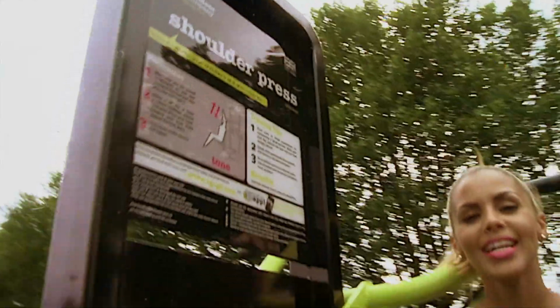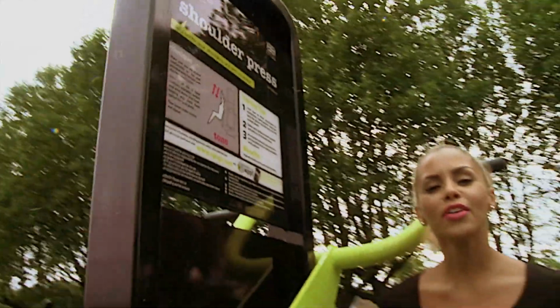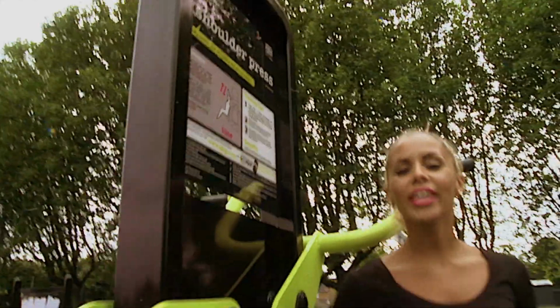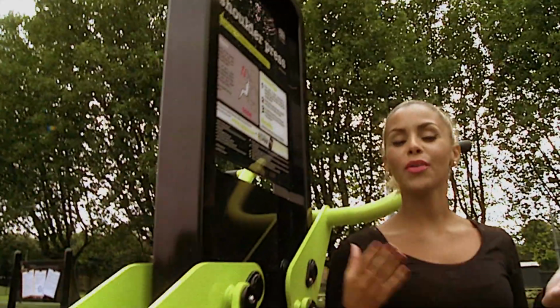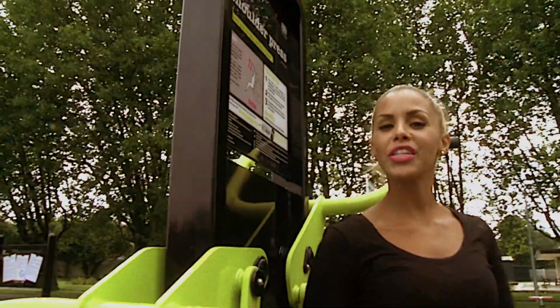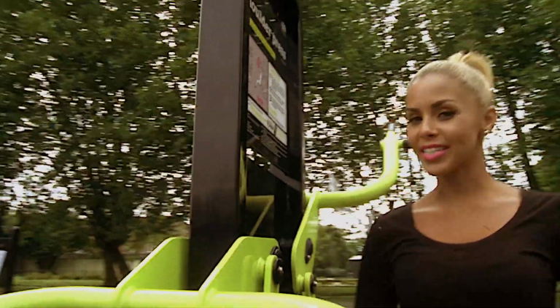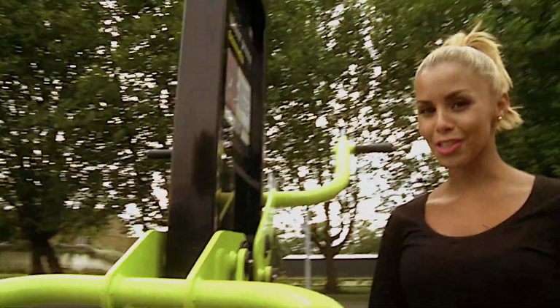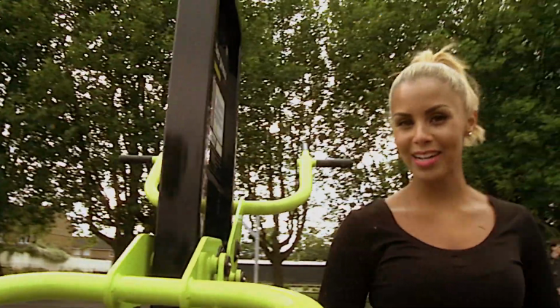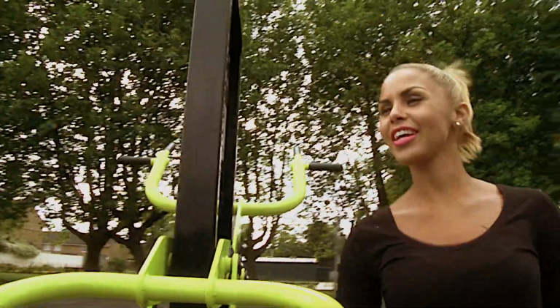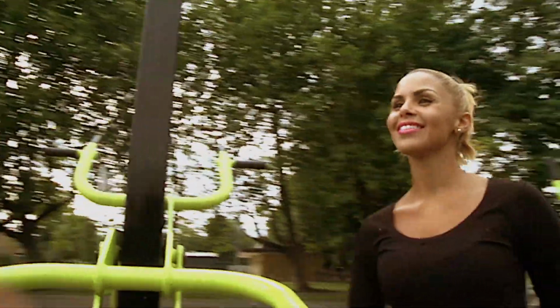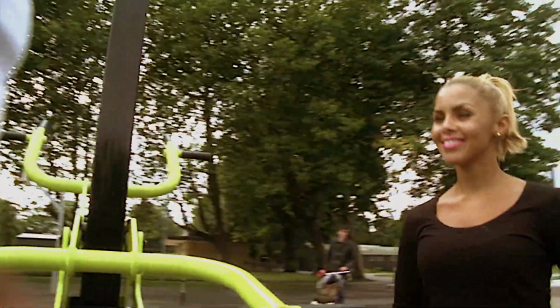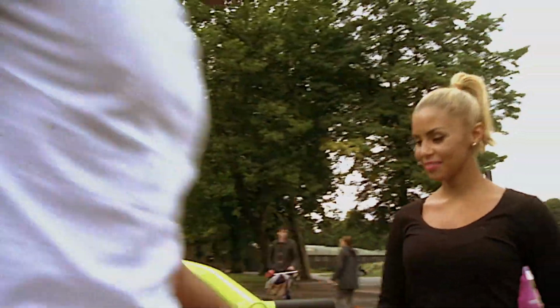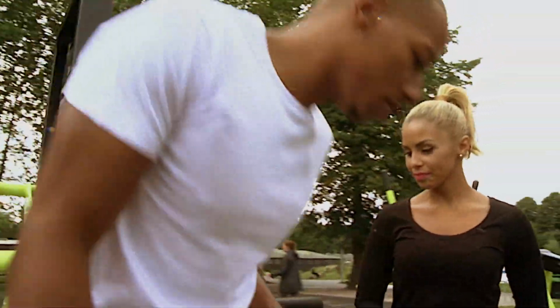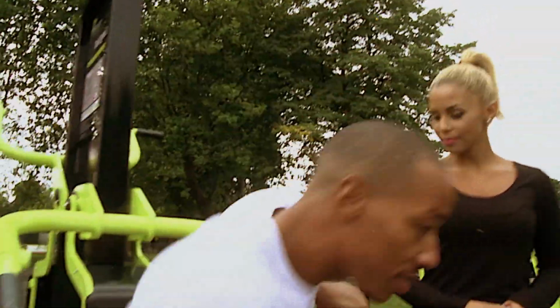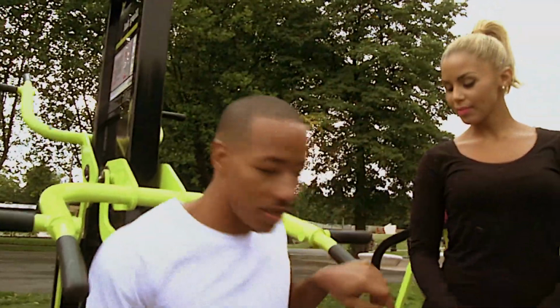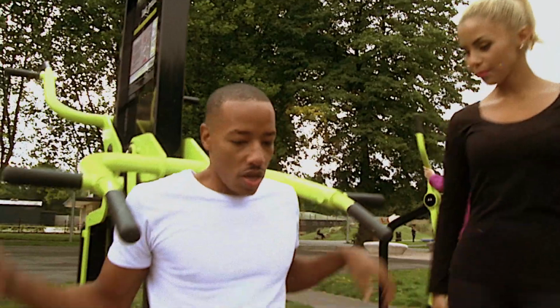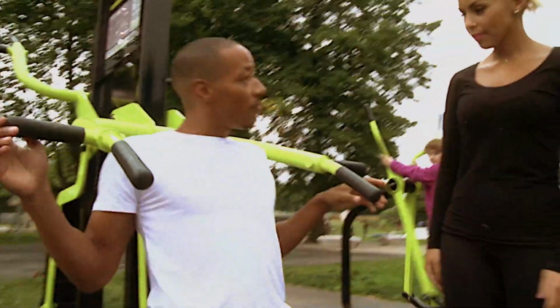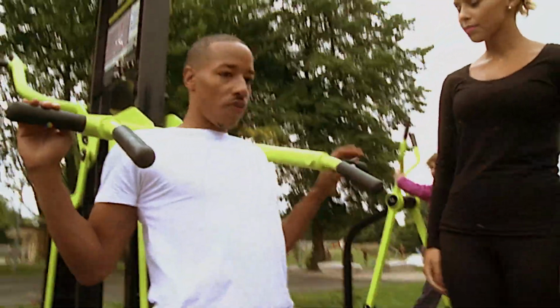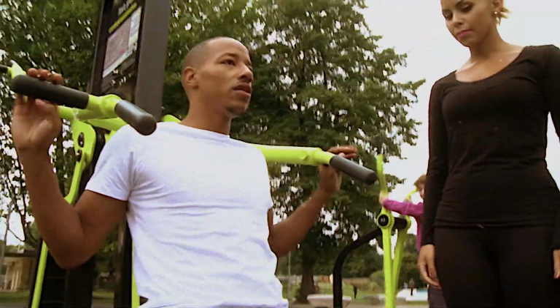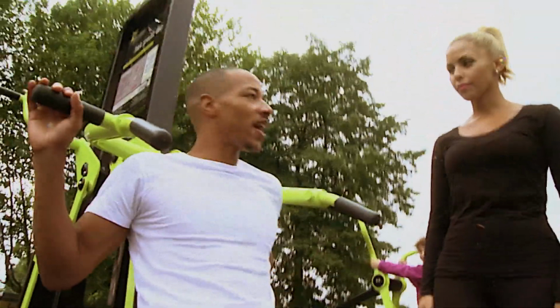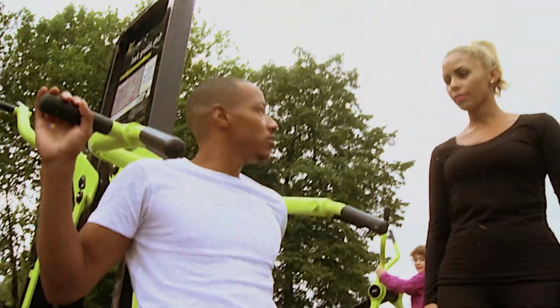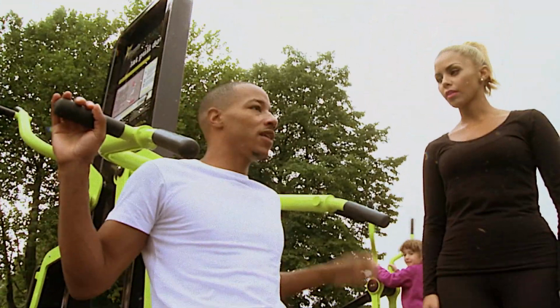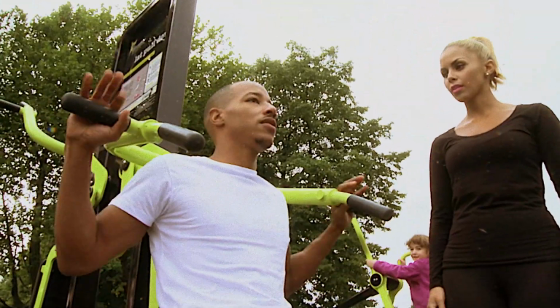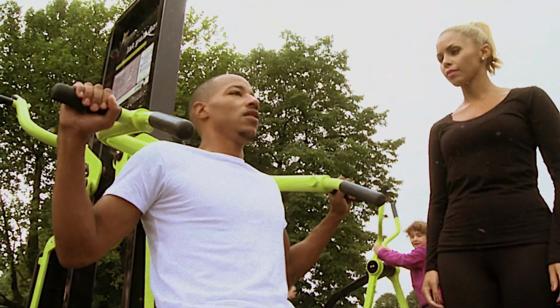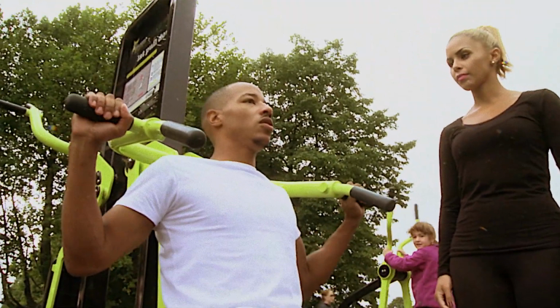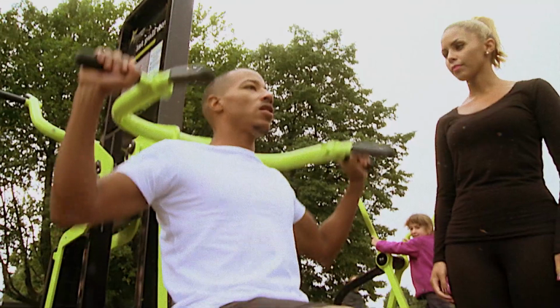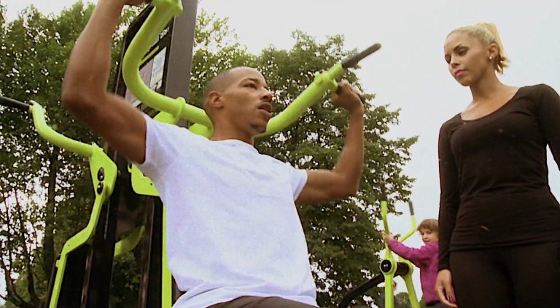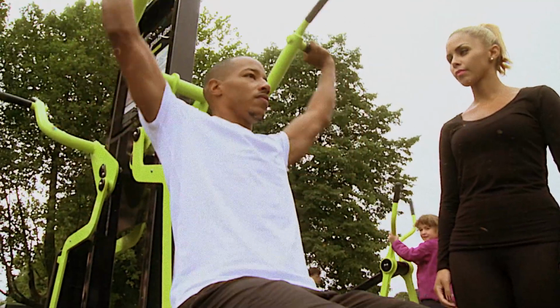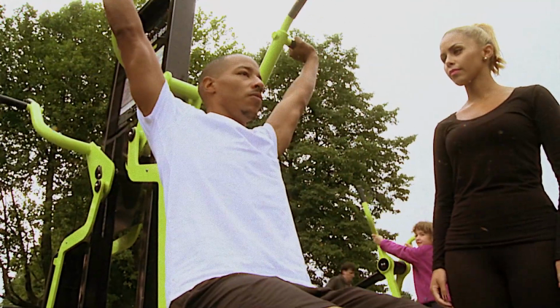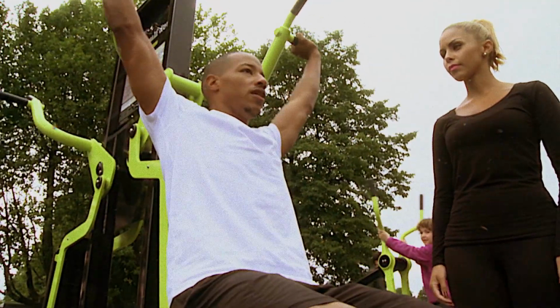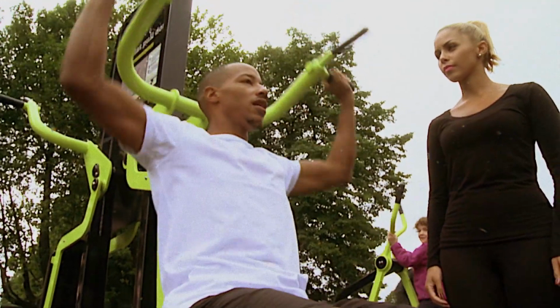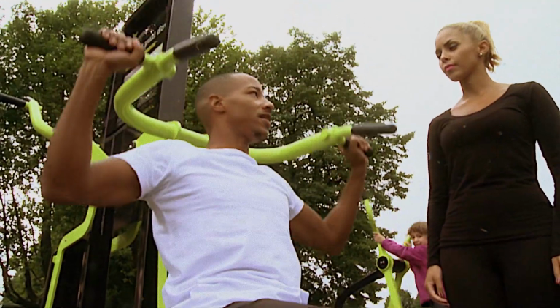So now Tony and I are going to show you how to use the TGO shoulder press. First of all, we're just going to take our feet flat on the floor, our back straight up against the bench. We're going to raise our arms up, push in and back down.